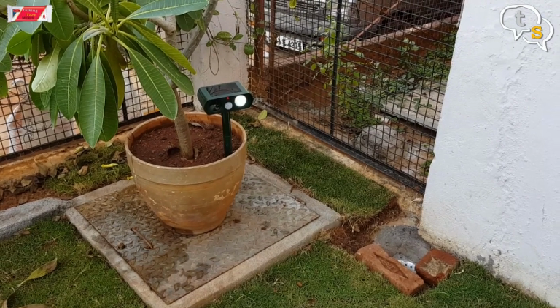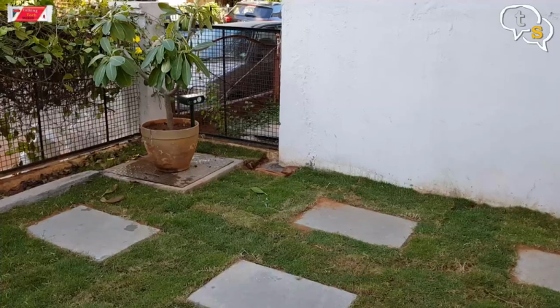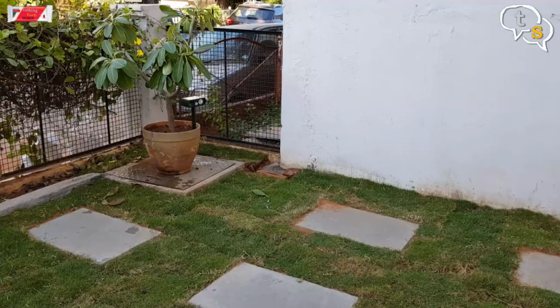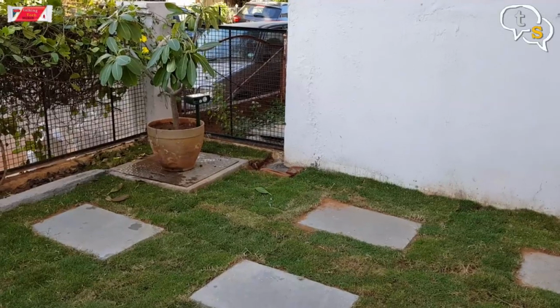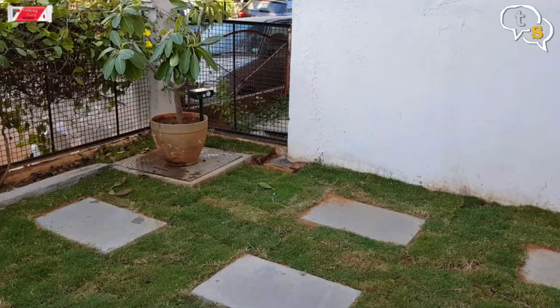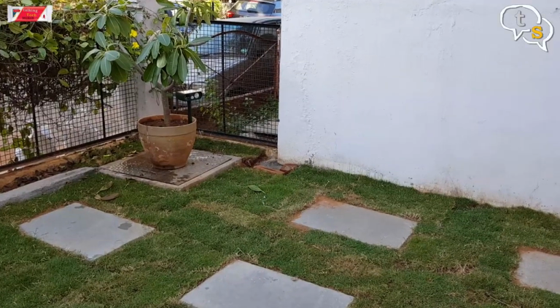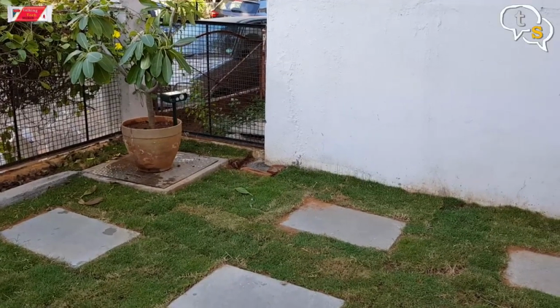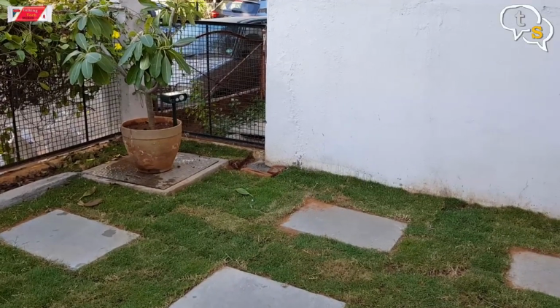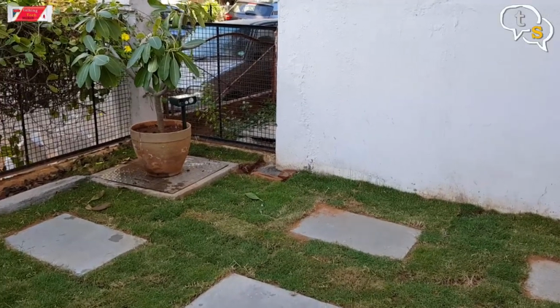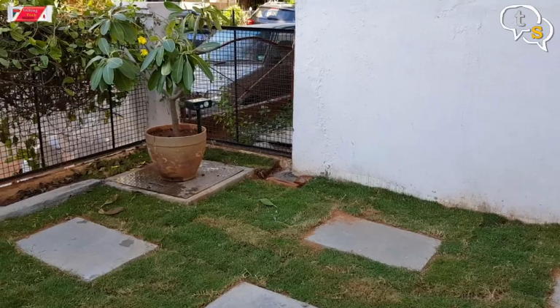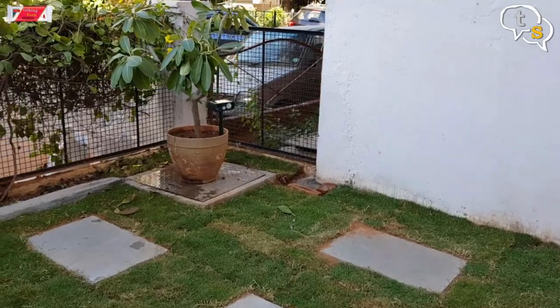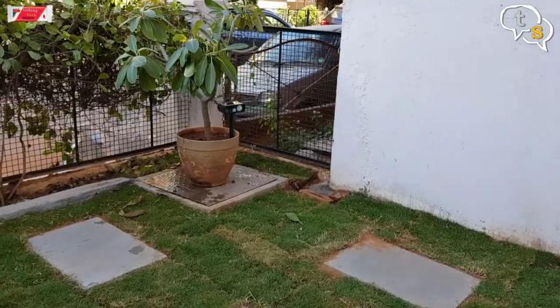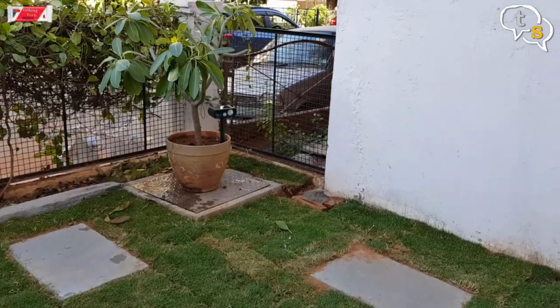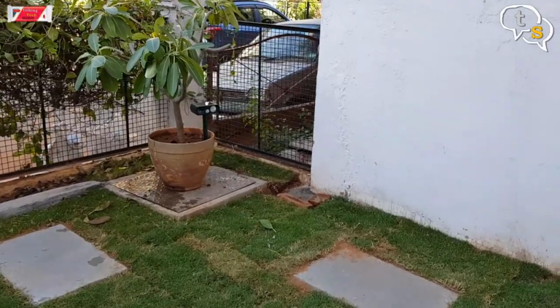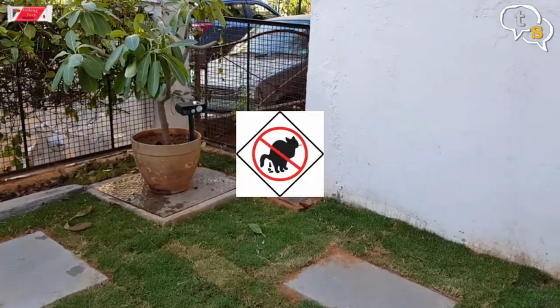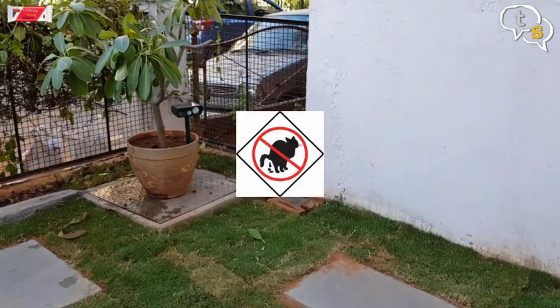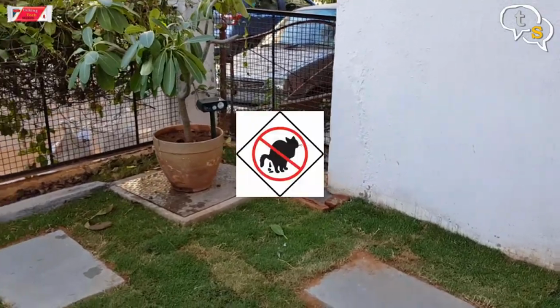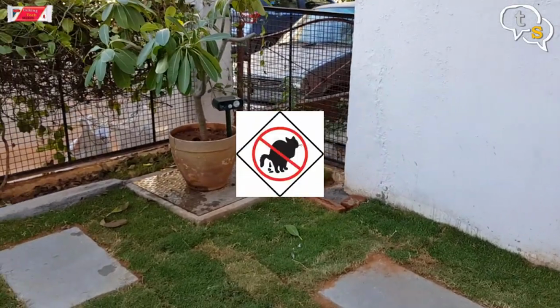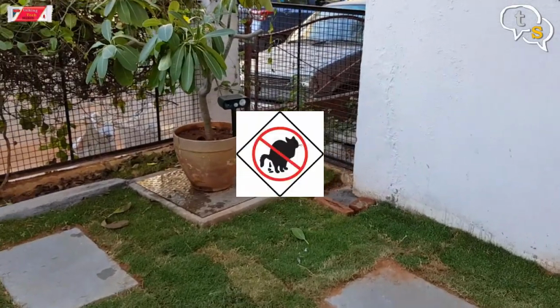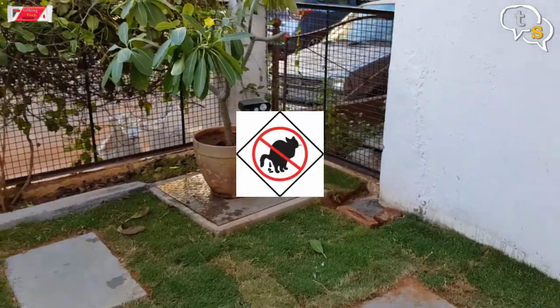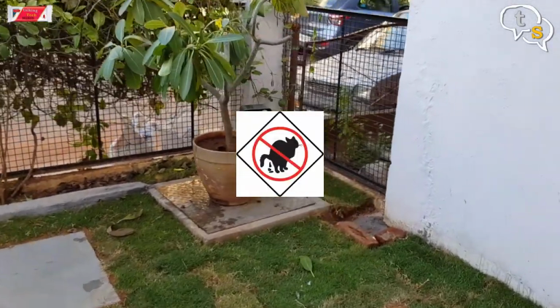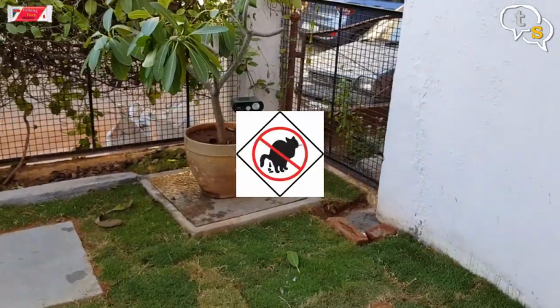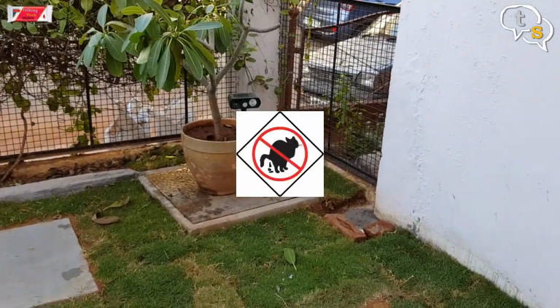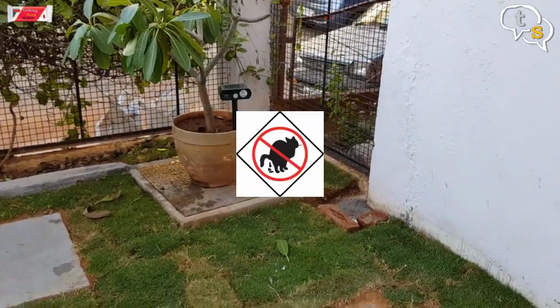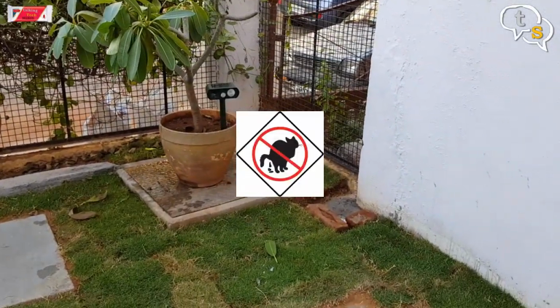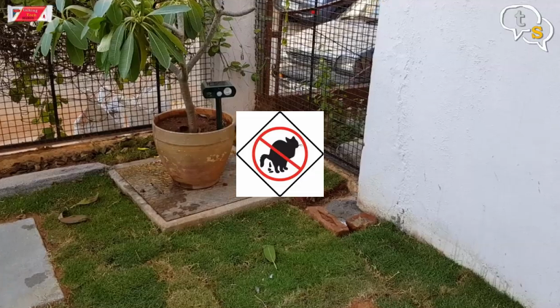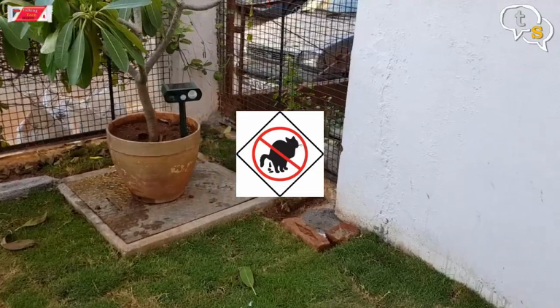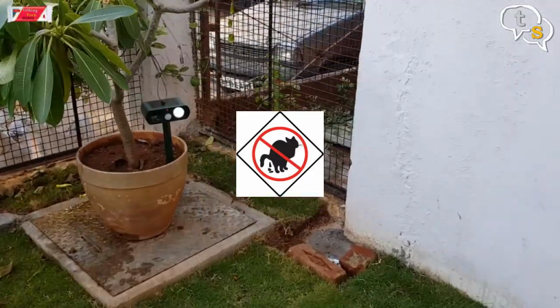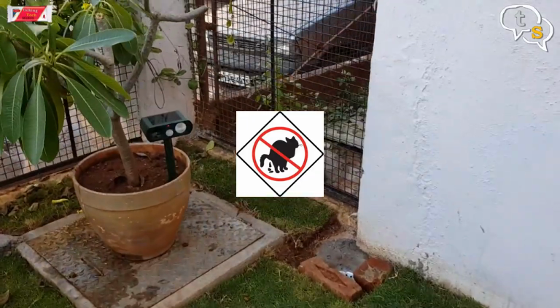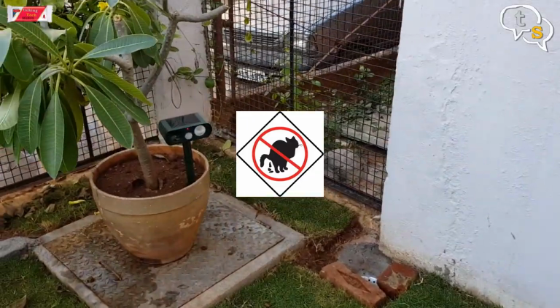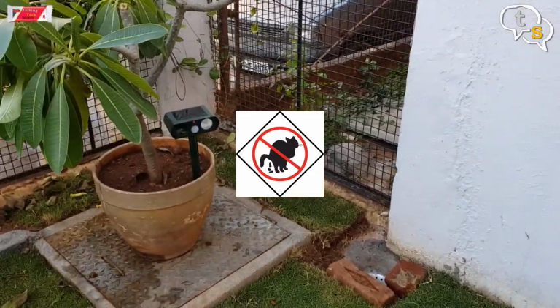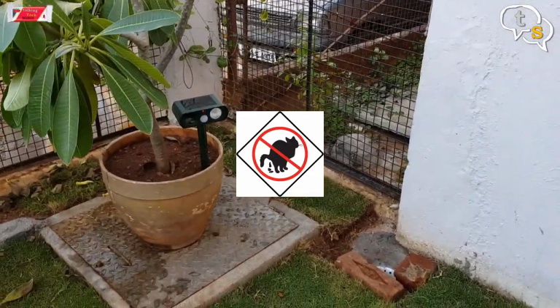I am not very sure if this works, but ever since I installed this device we haven't had any cats in our garden. I hope that is not a coincidence and is due to the device installed.